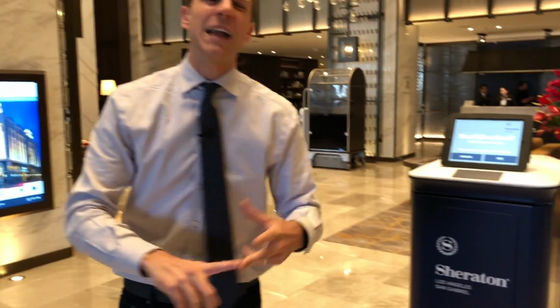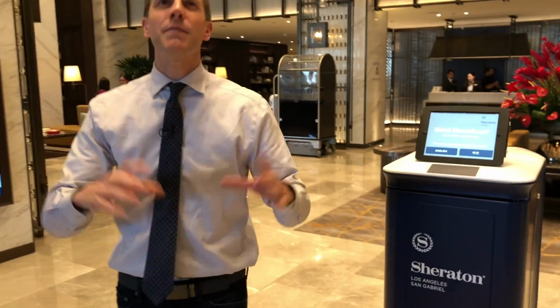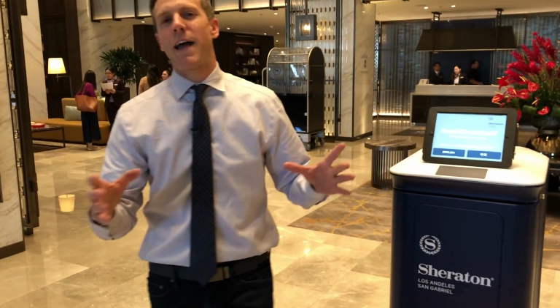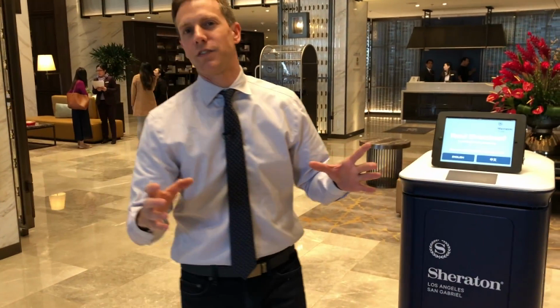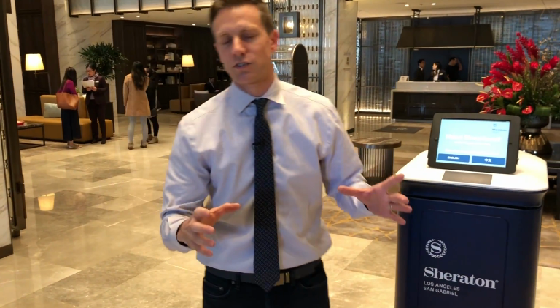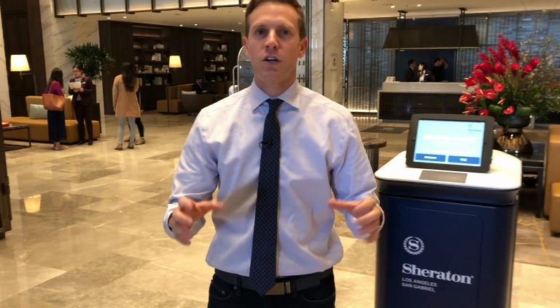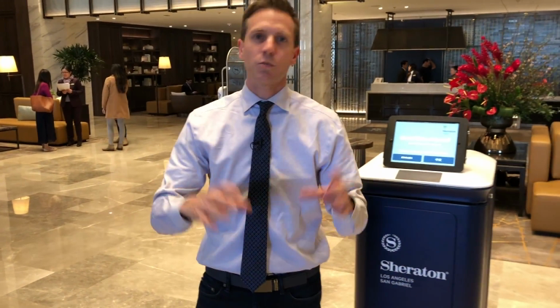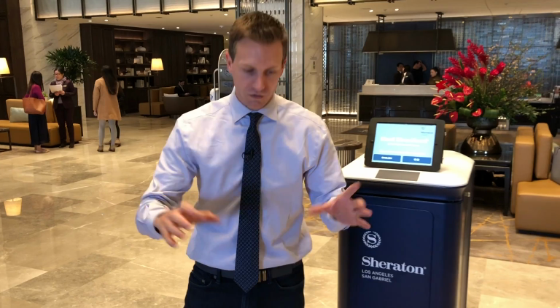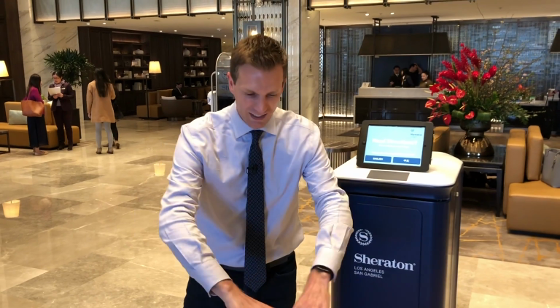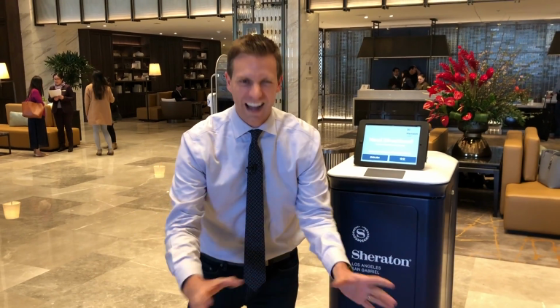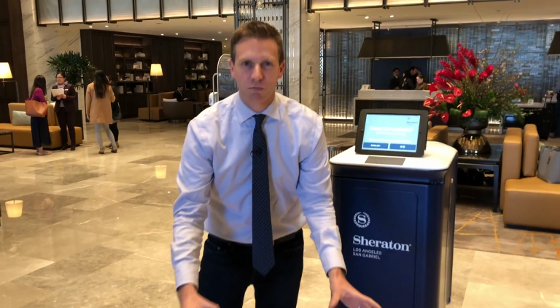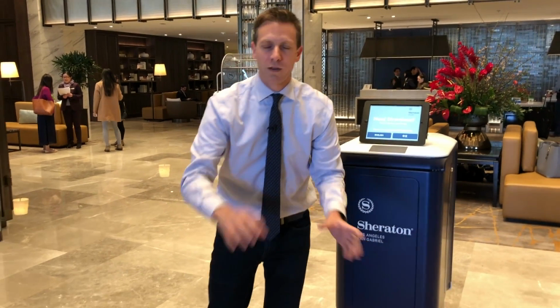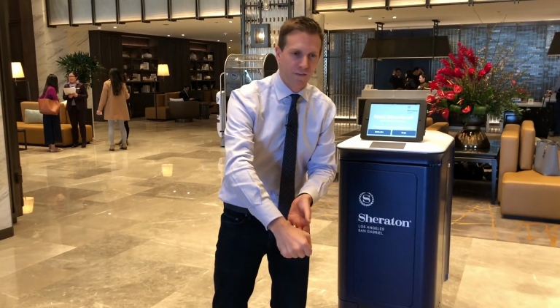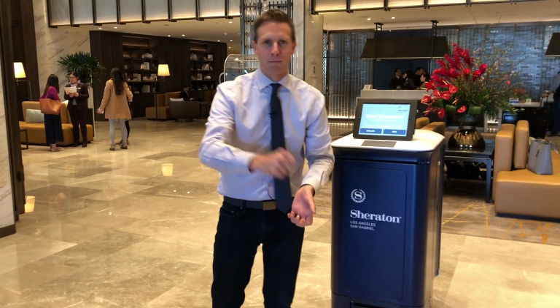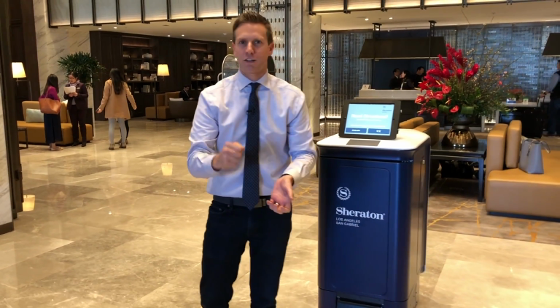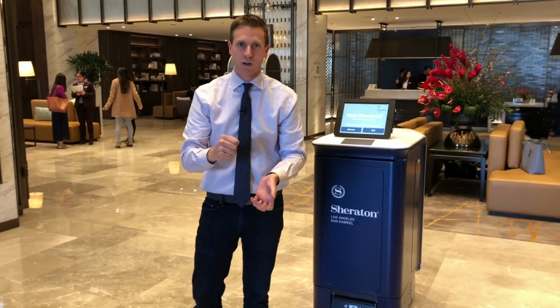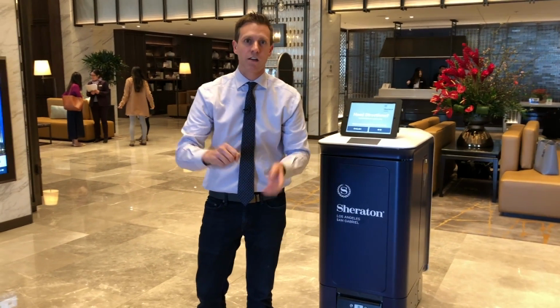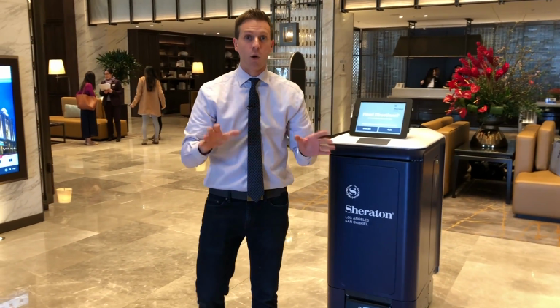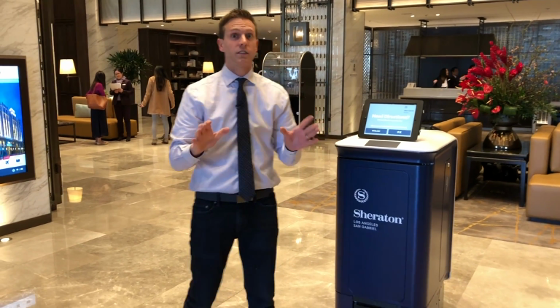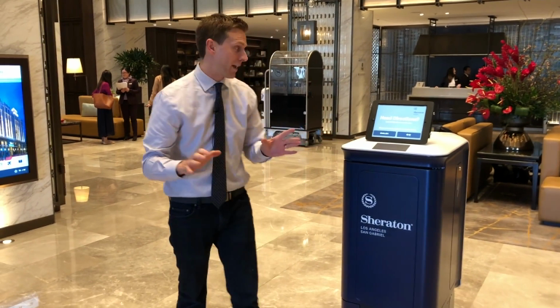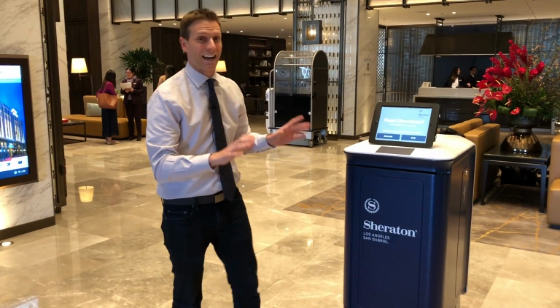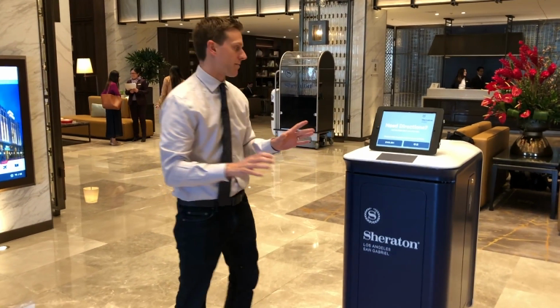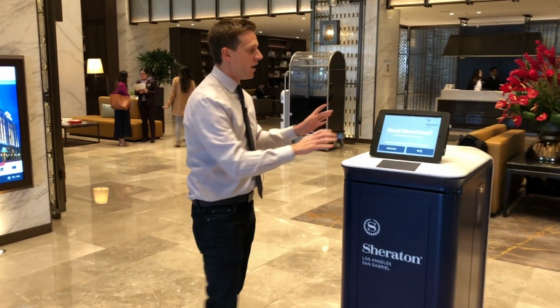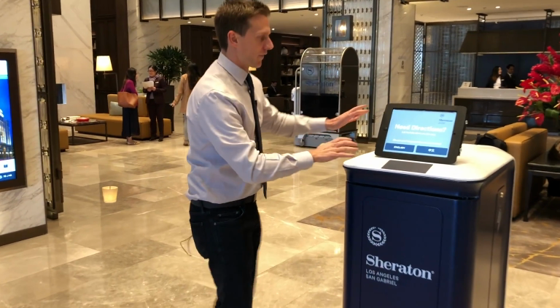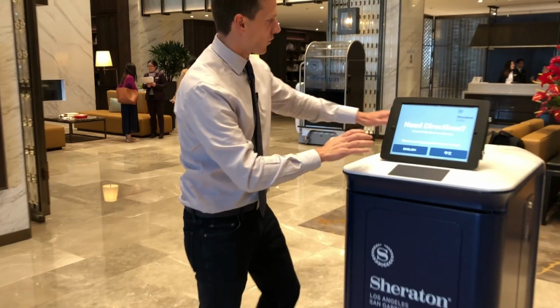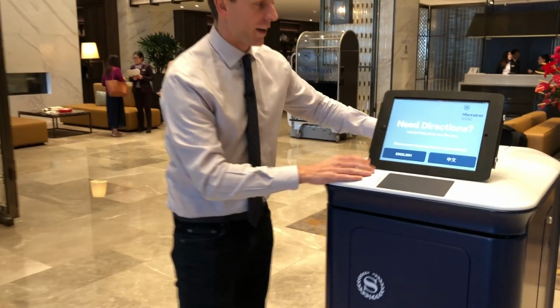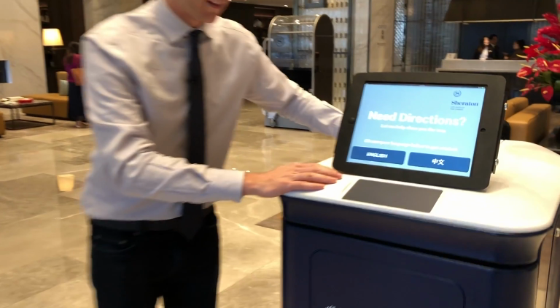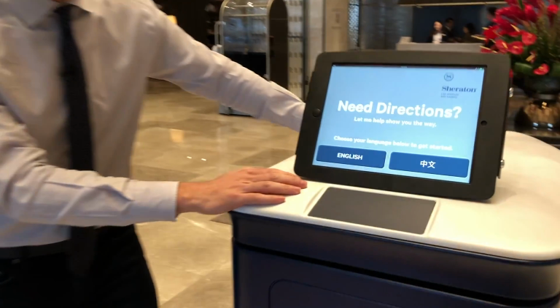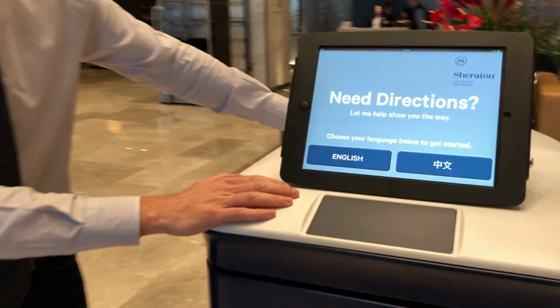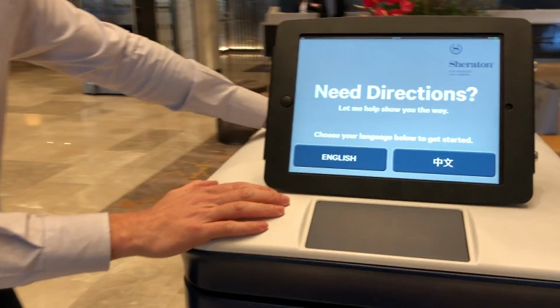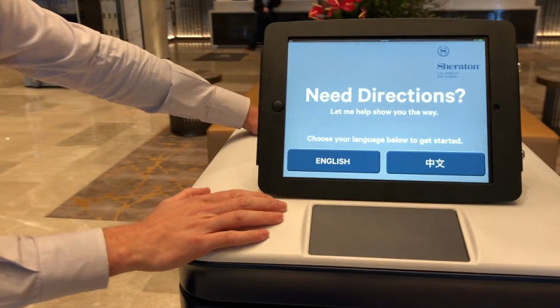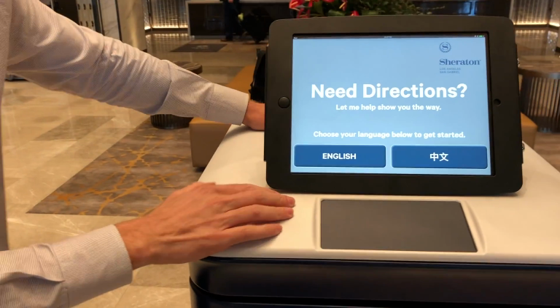Maybe in the past you've seen those little room service robots that are kind of small — they might fit like a bottle of soda in there. No, these are amazing. Got to check them out. So the first robot here at the hotel is this. It's called a Wayfinder.